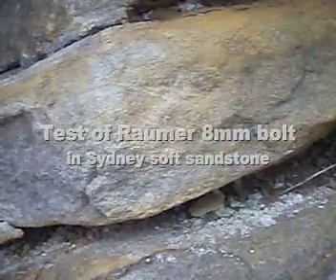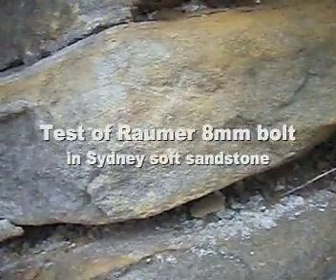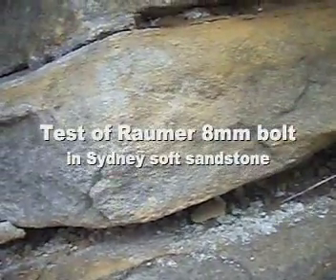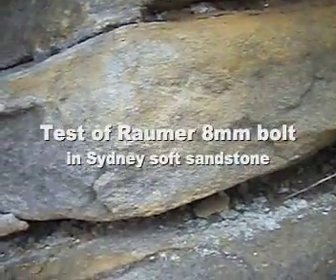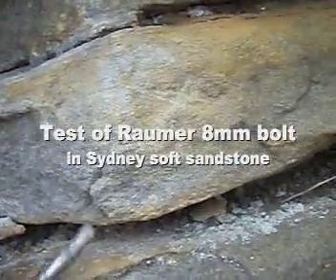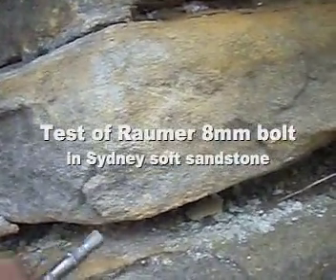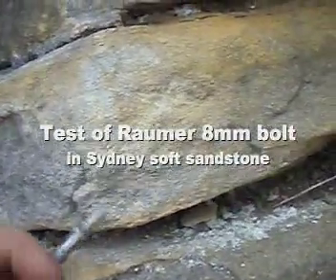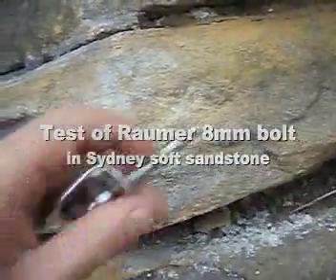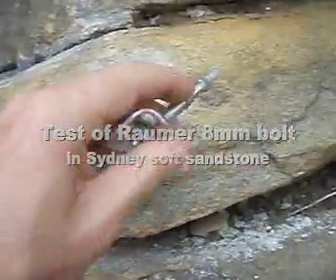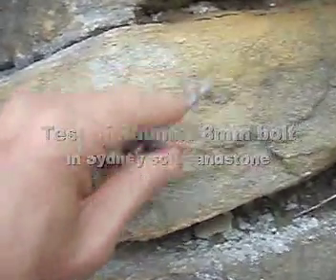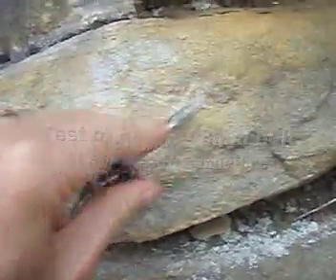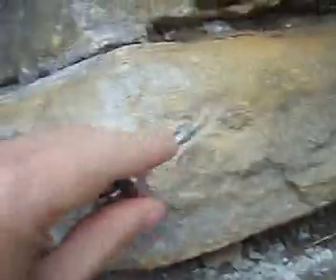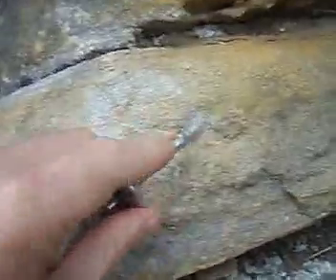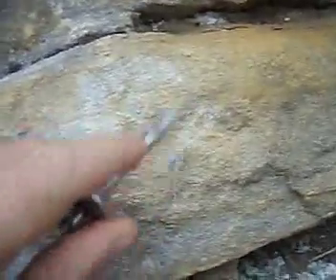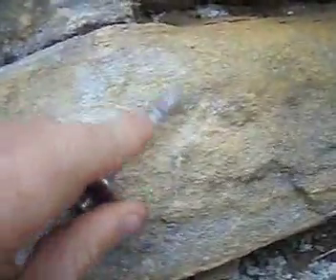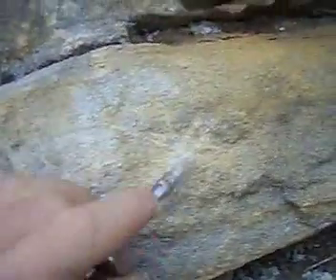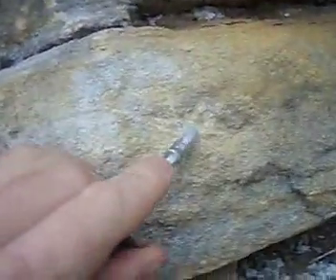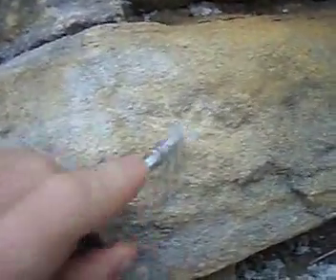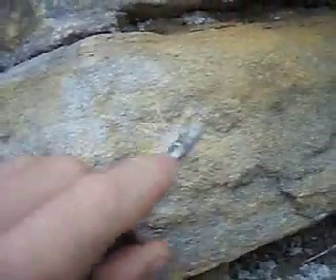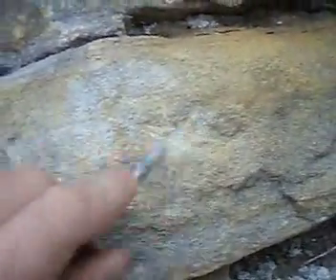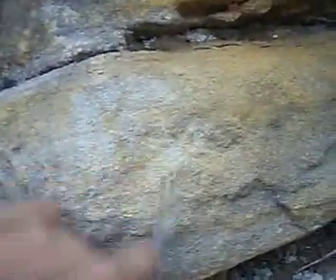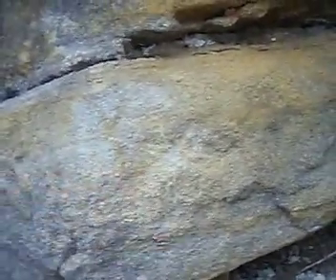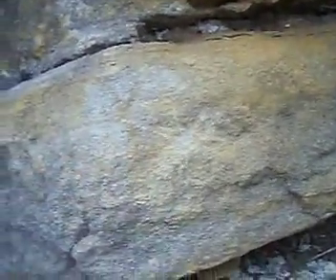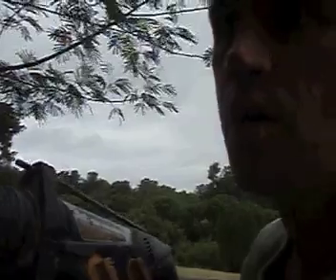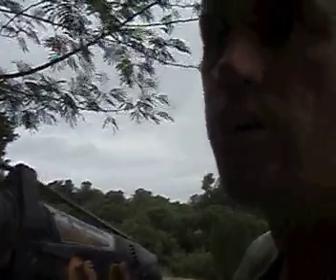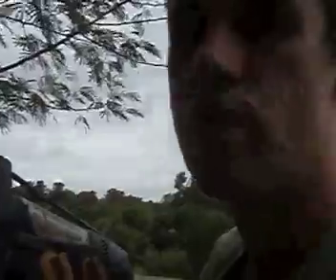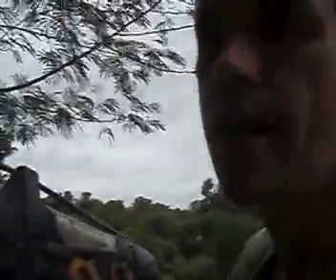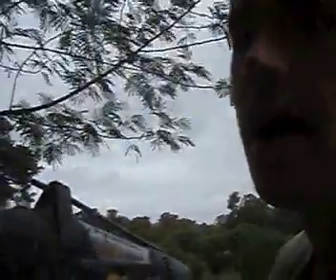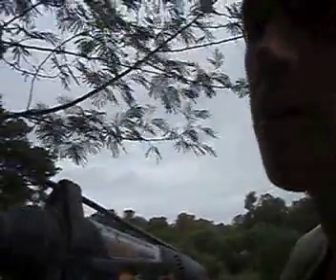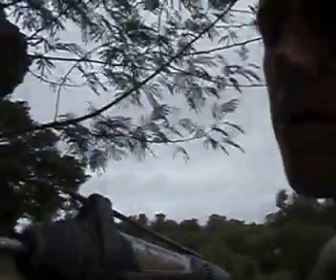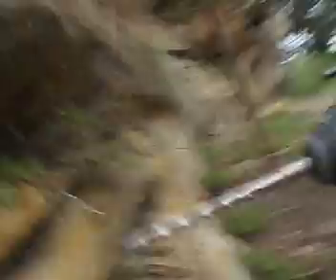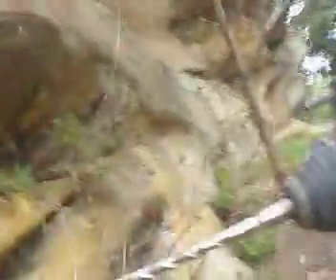This is the soft rock we're going to drill into today. You can see I can scrape the rock very easily — it's very, very soft. We're going to drill an 8mm hole now with the drill.